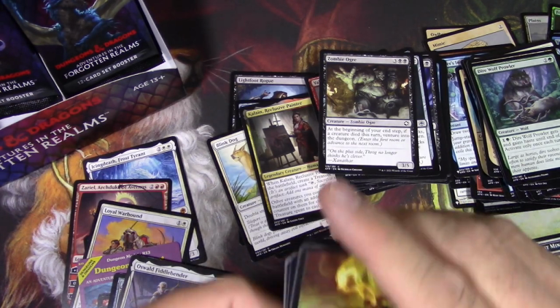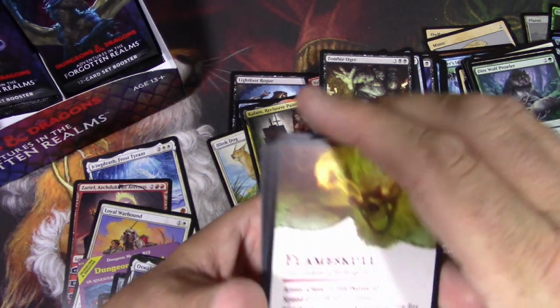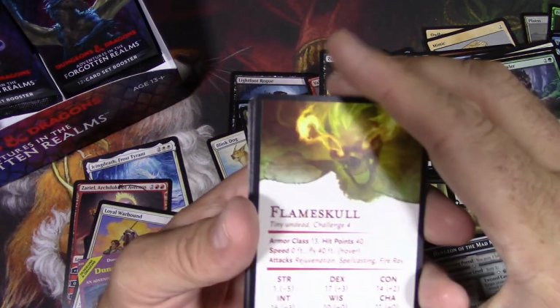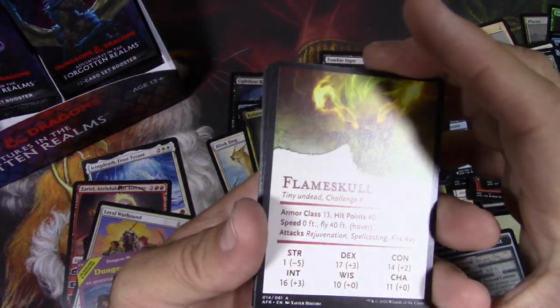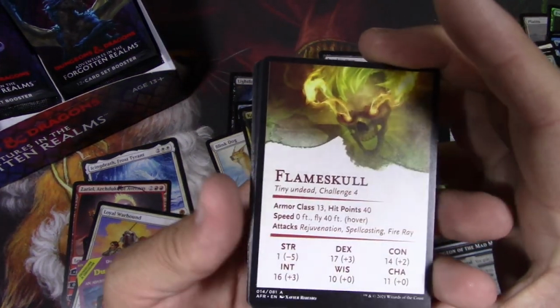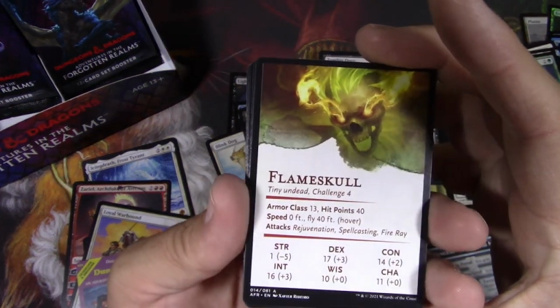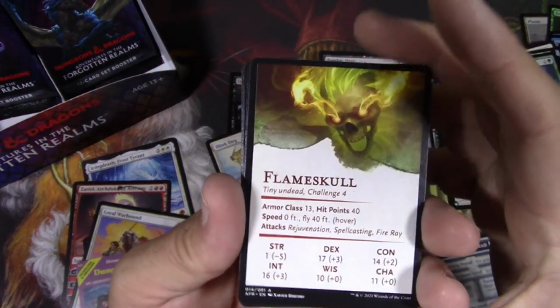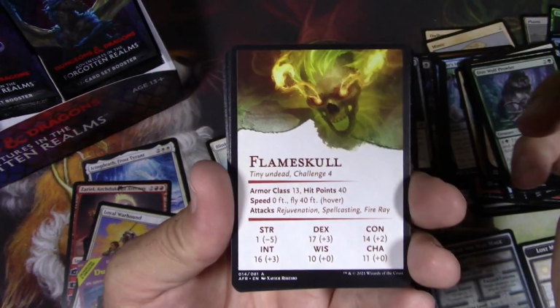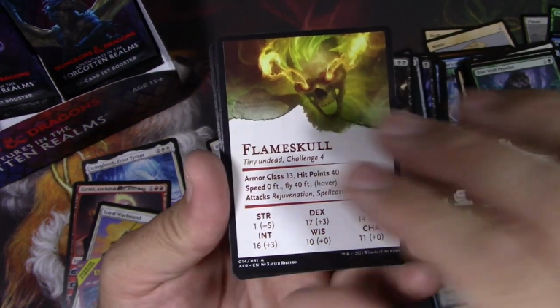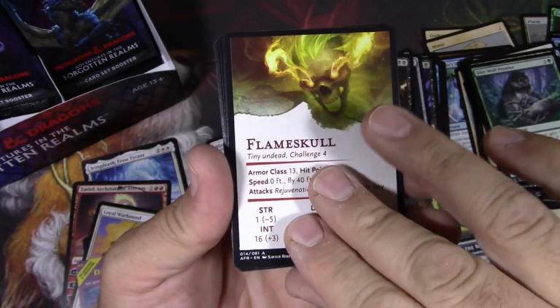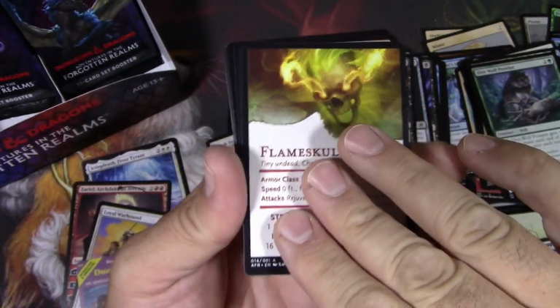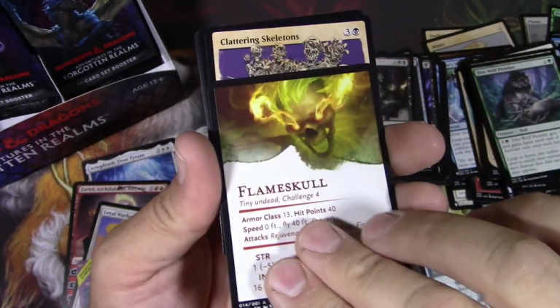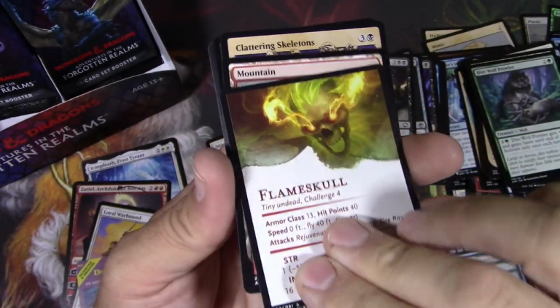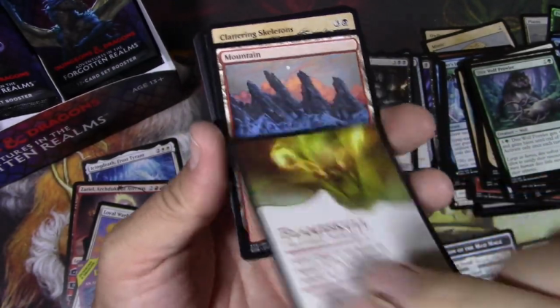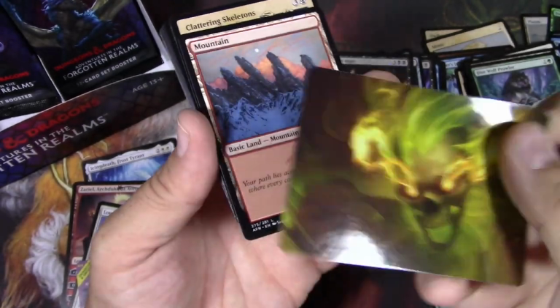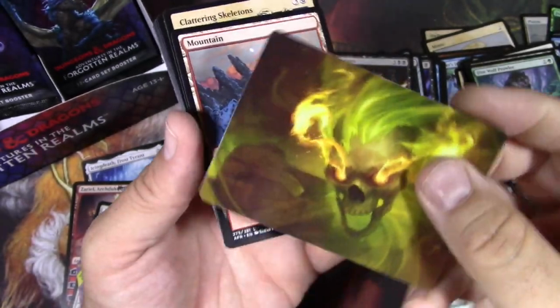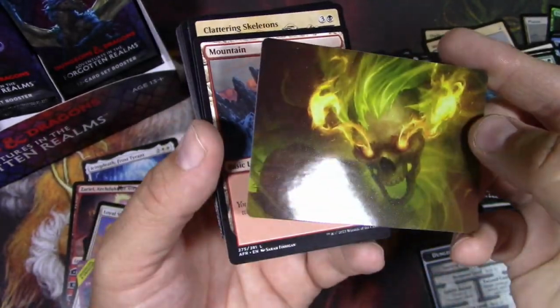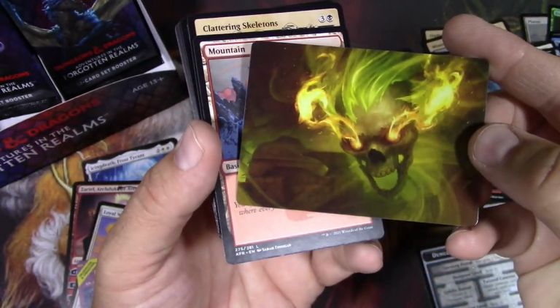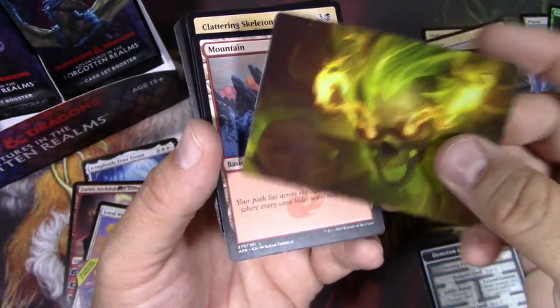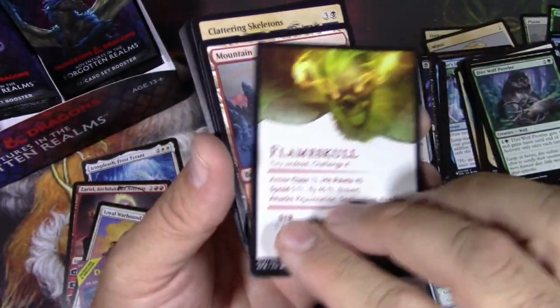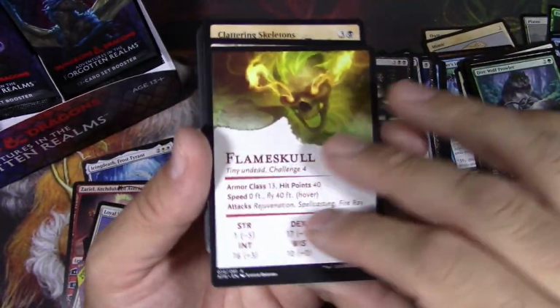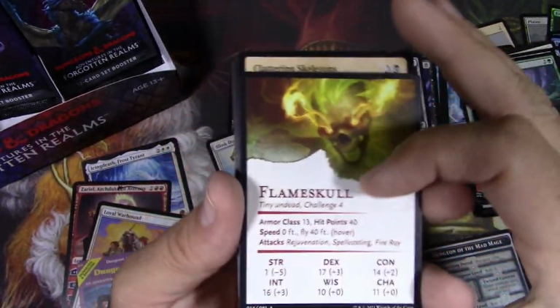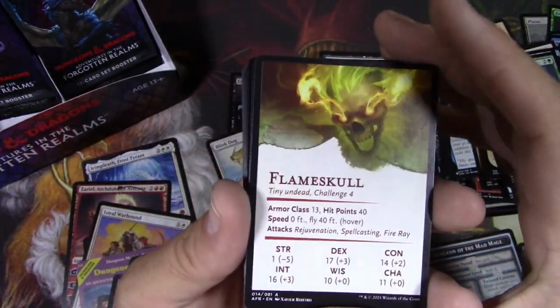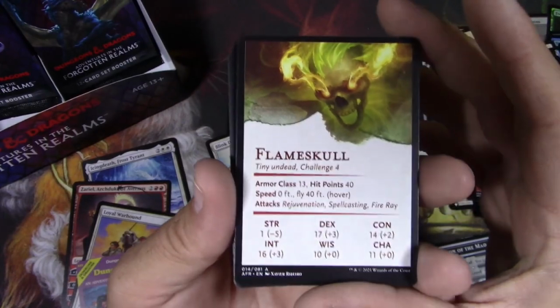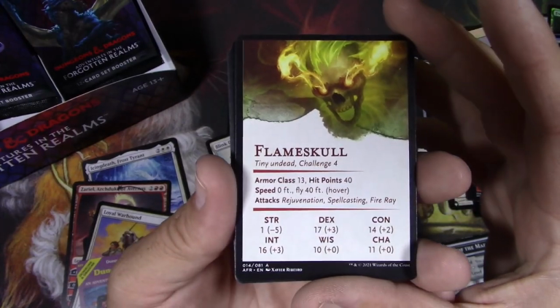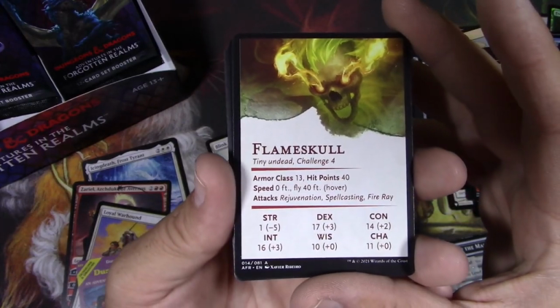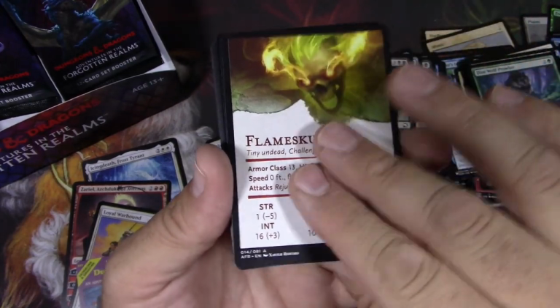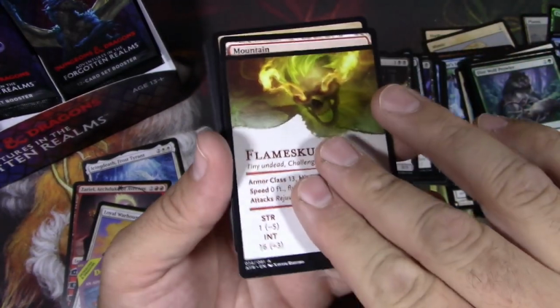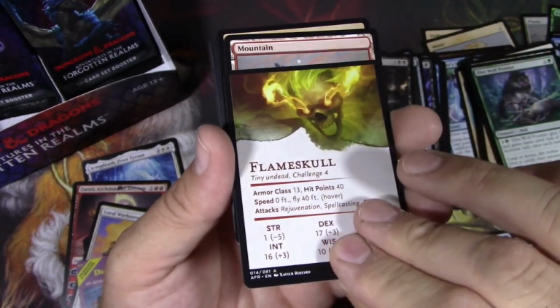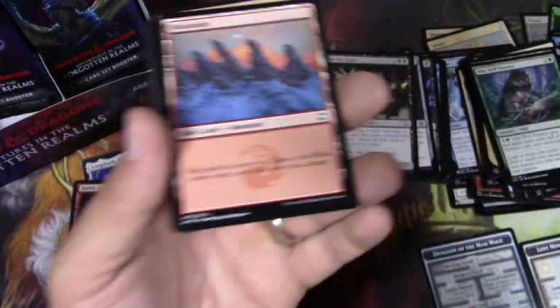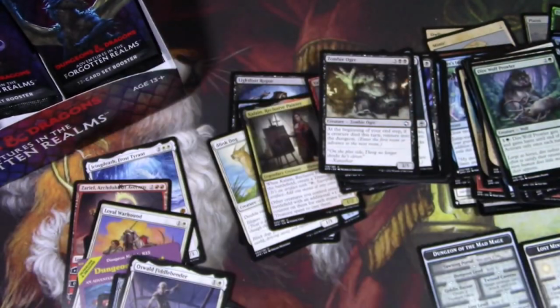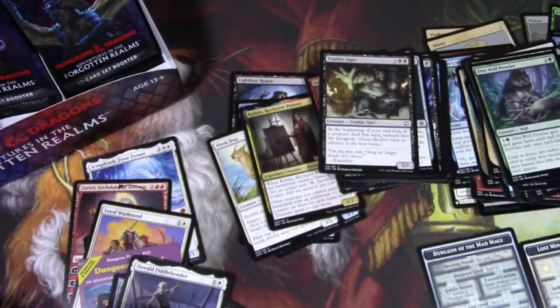That's probably a lot of fun in limited. Flameskull — this is great as a stat block. I really like this a lot as a D&D guy, so I'll be keeping that one as well.